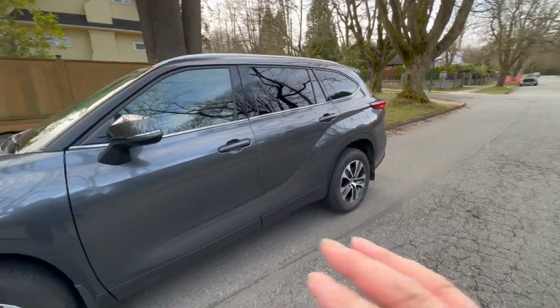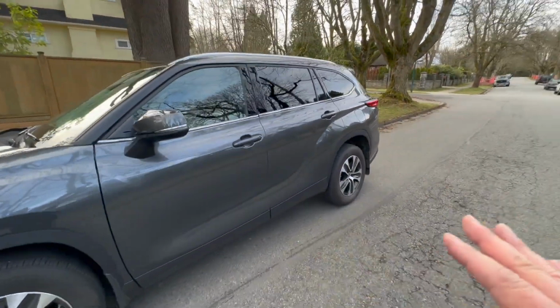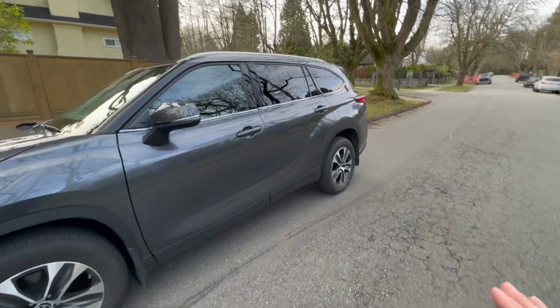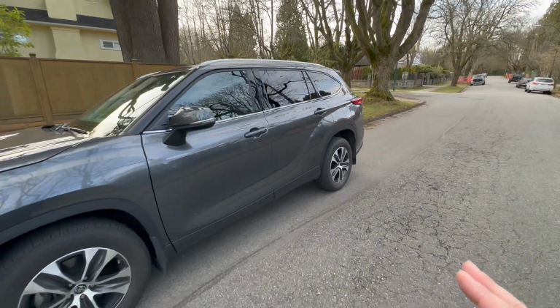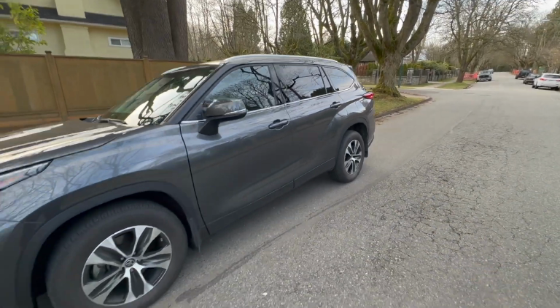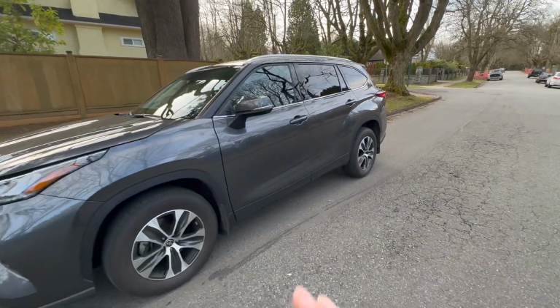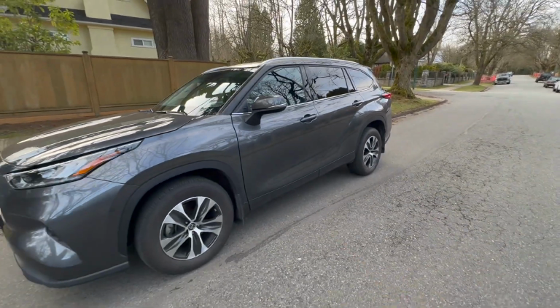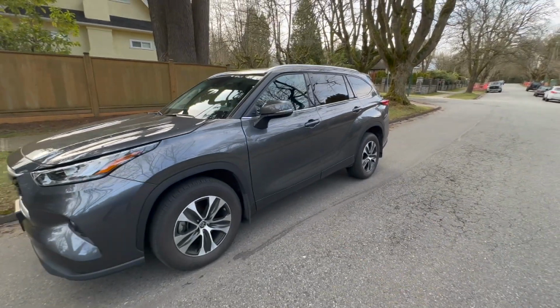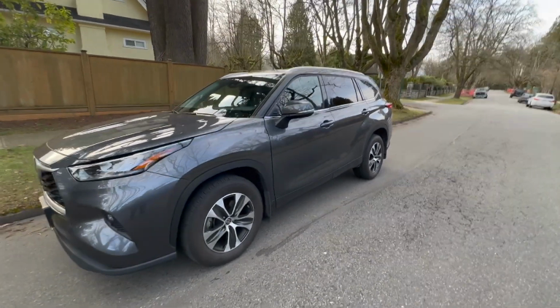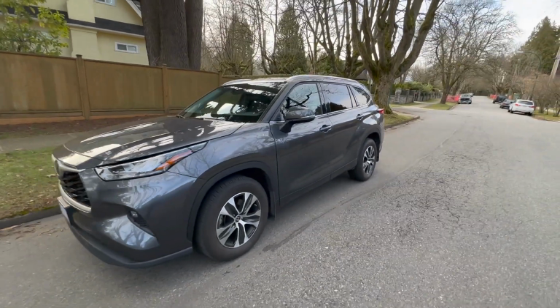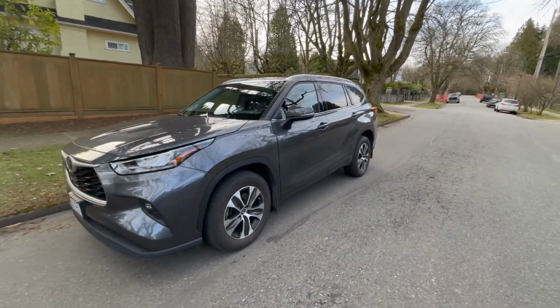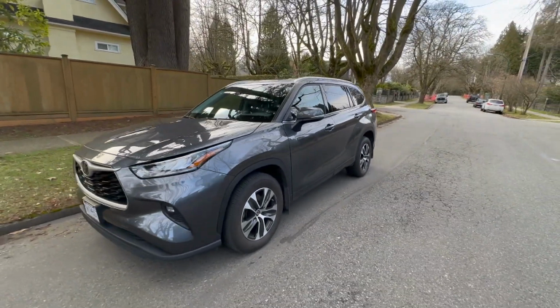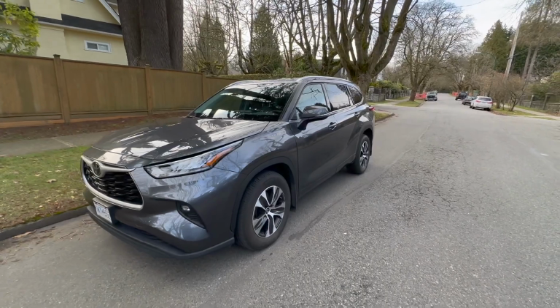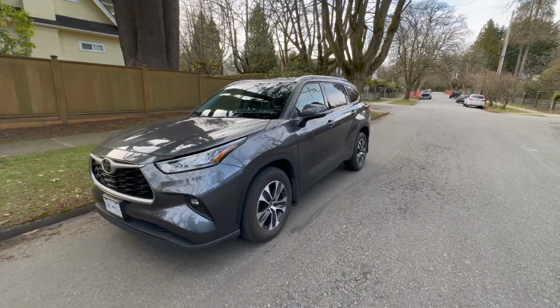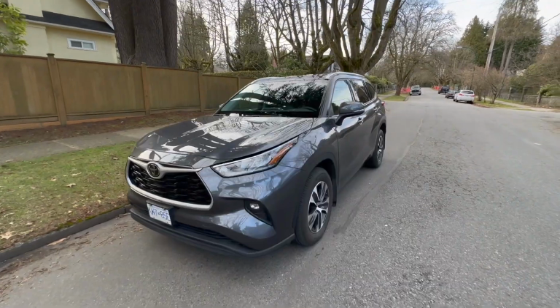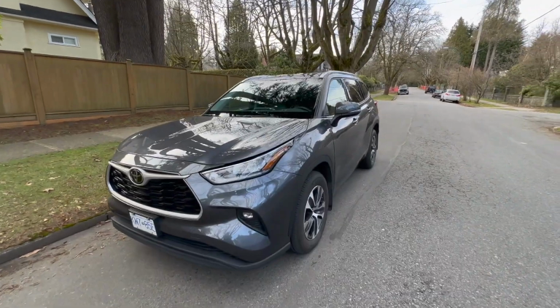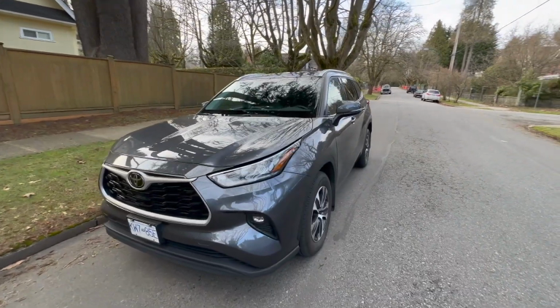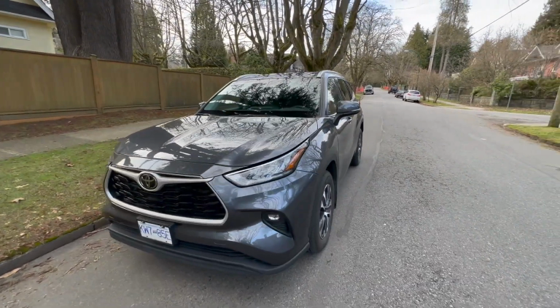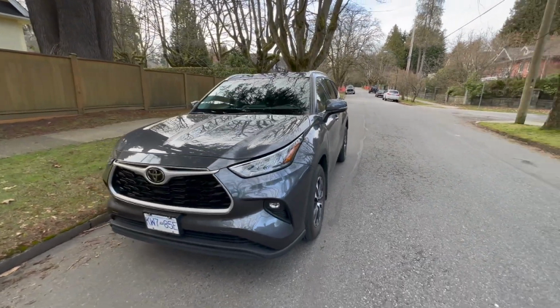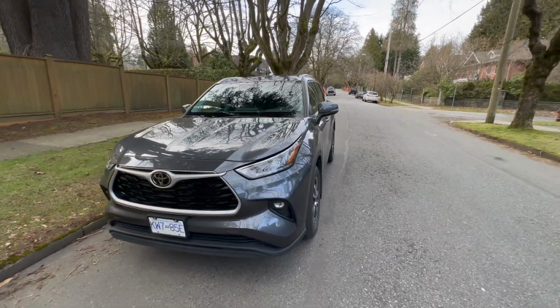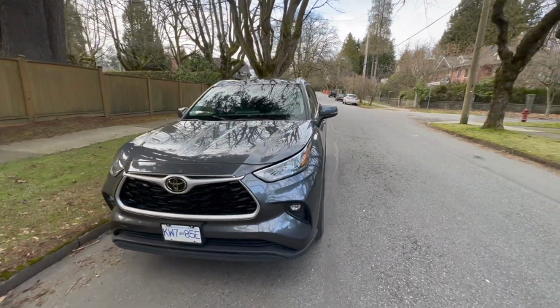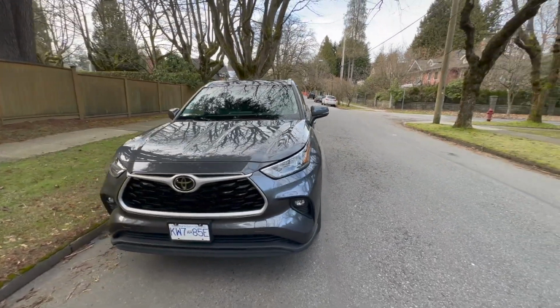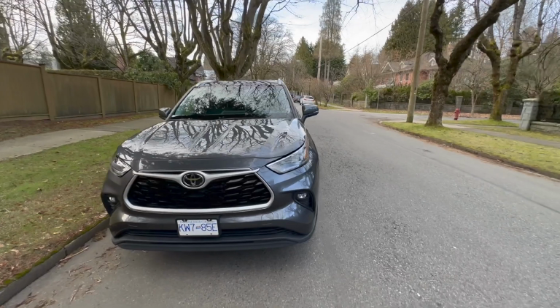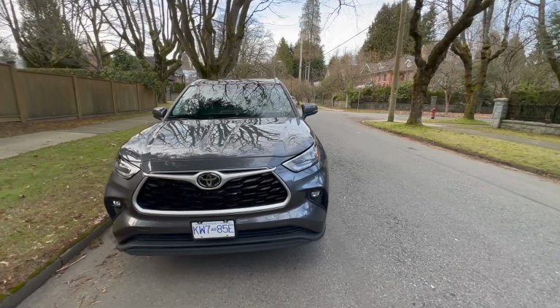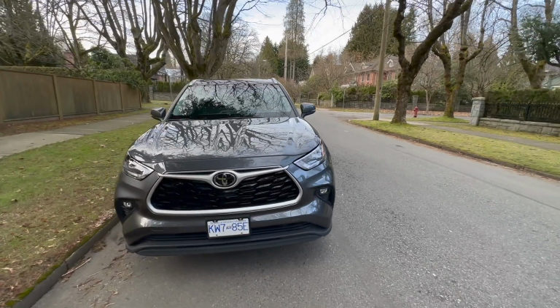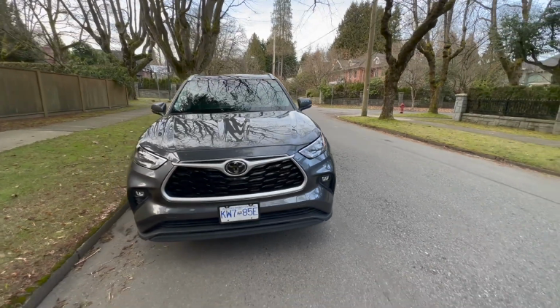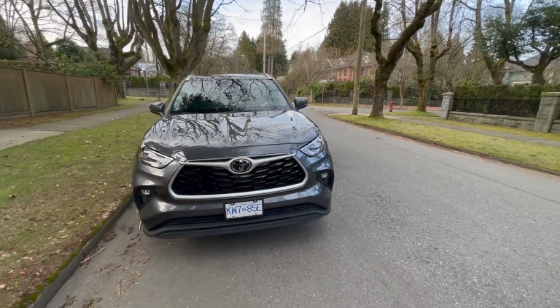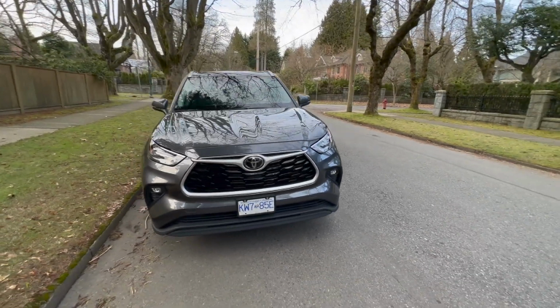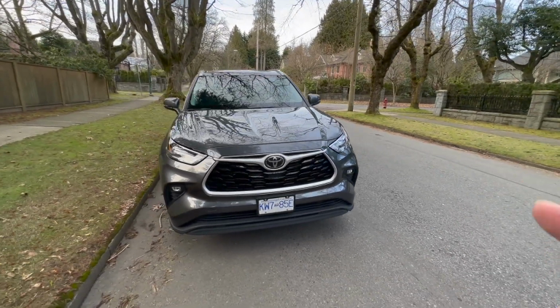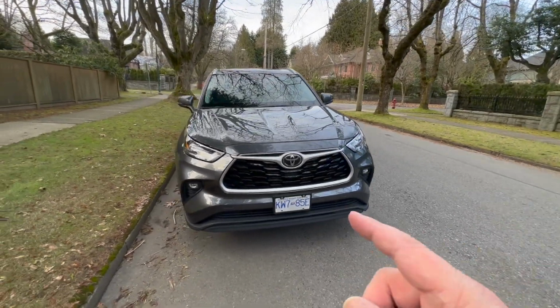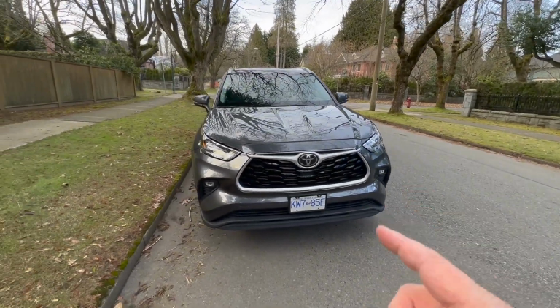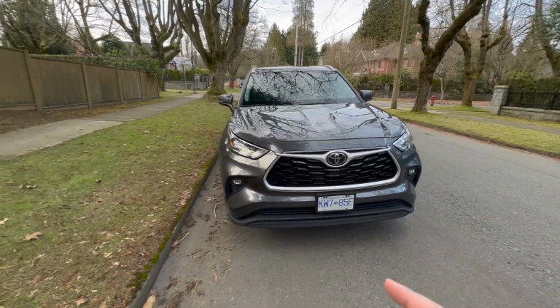None of us have driven the Grand Highlander and we won't have that chance for a few more months. But that's what I've heard — that the Grand Highlander will be smoother, more refined, much more comfortable, and will drive and feel different than the Highlander that we have right now.